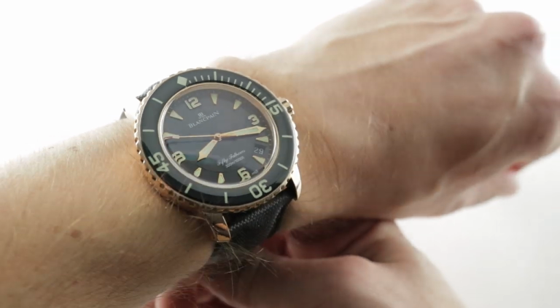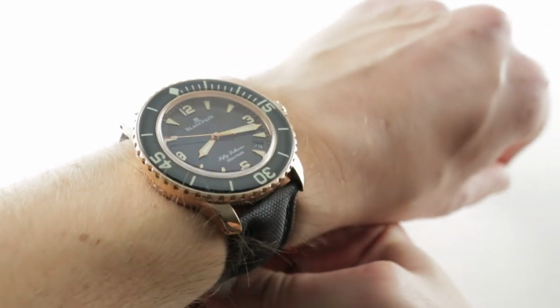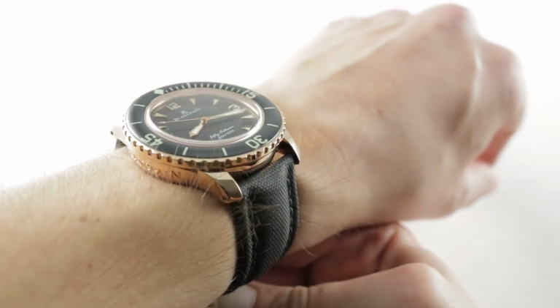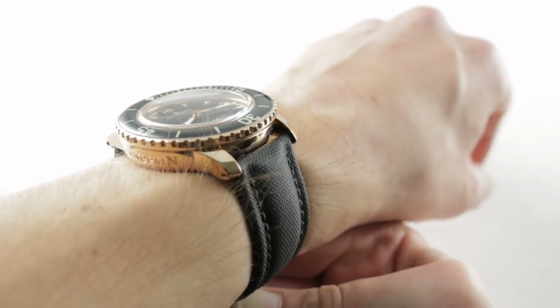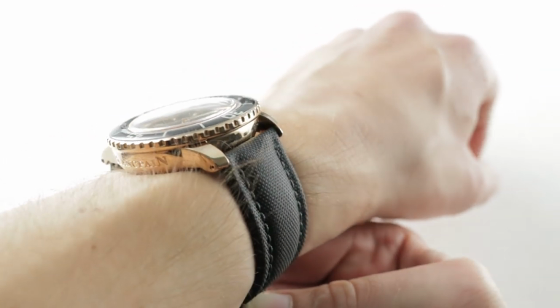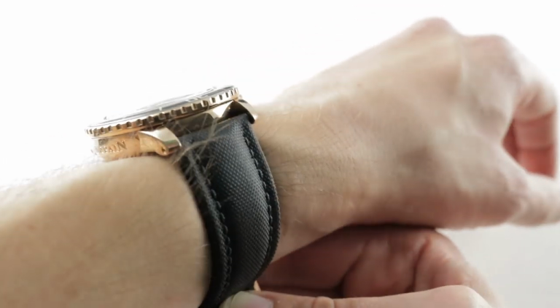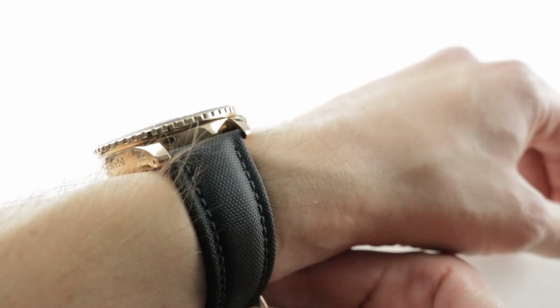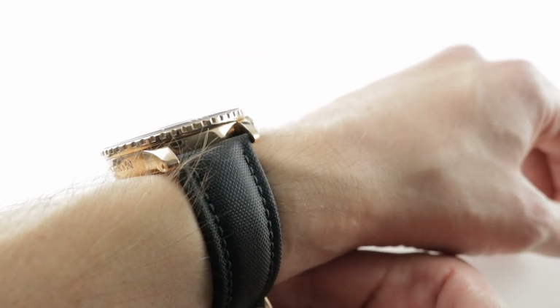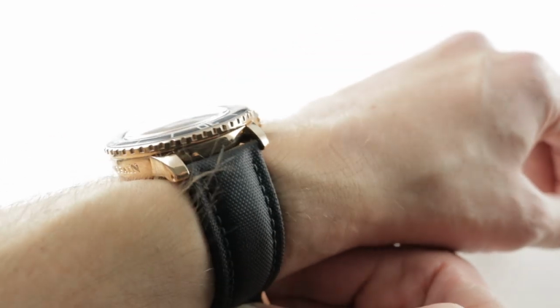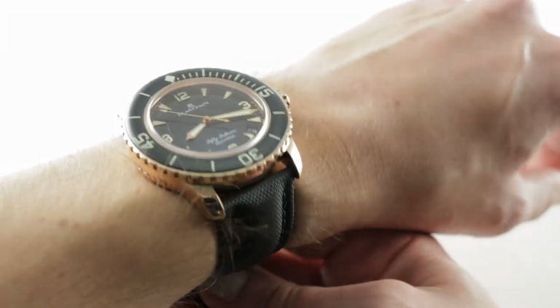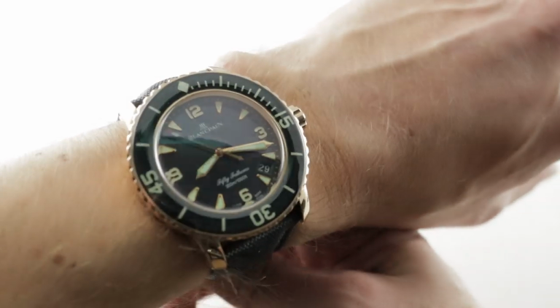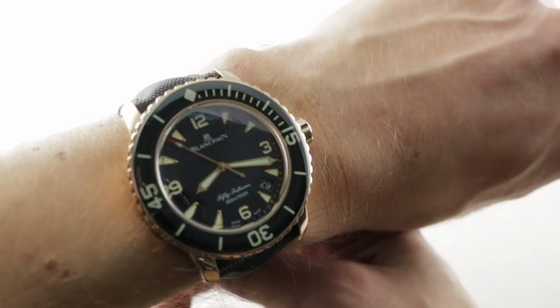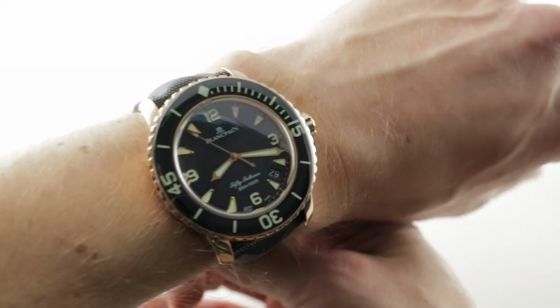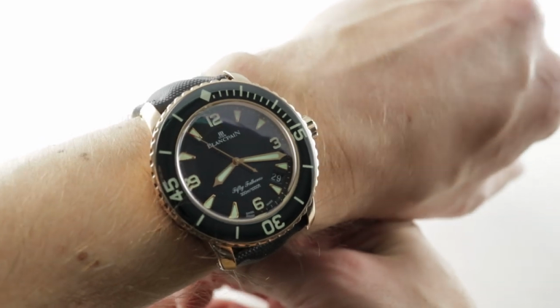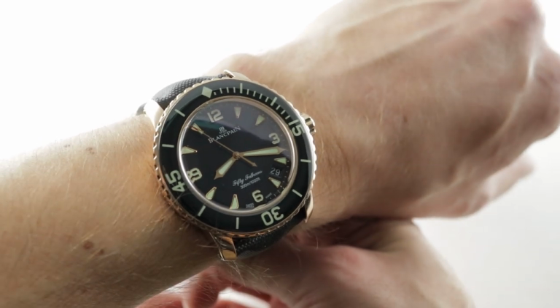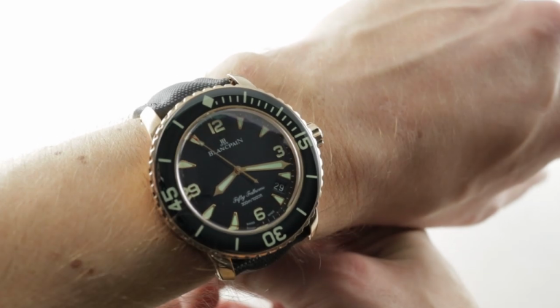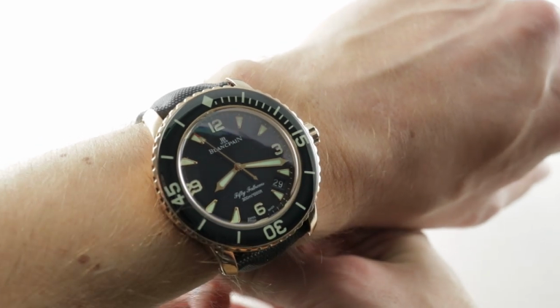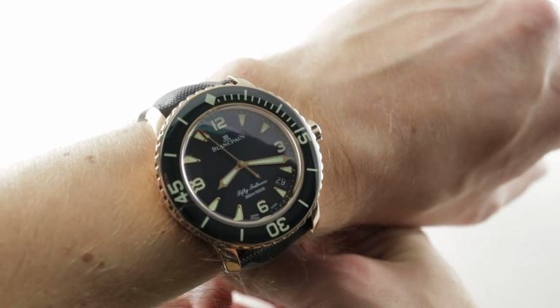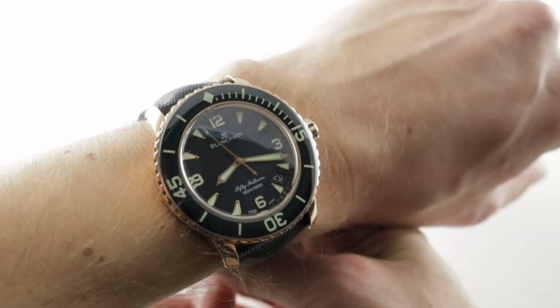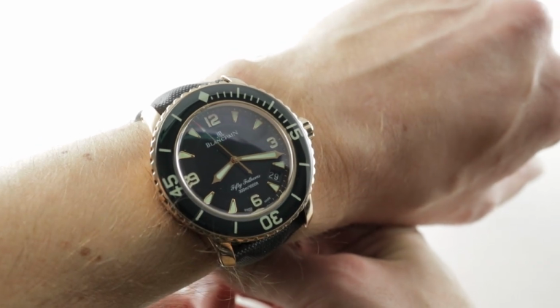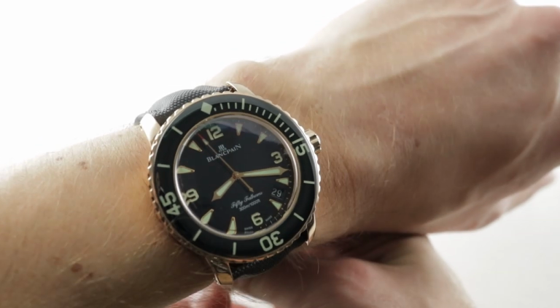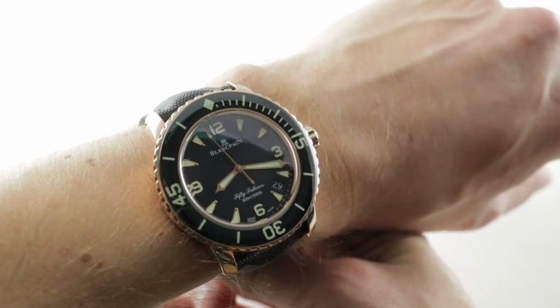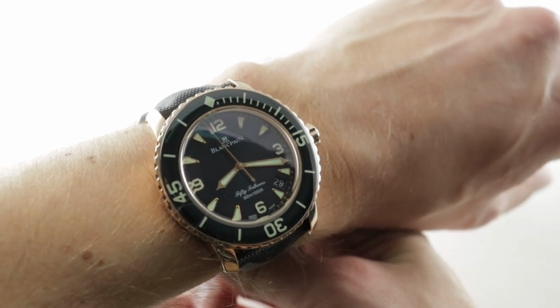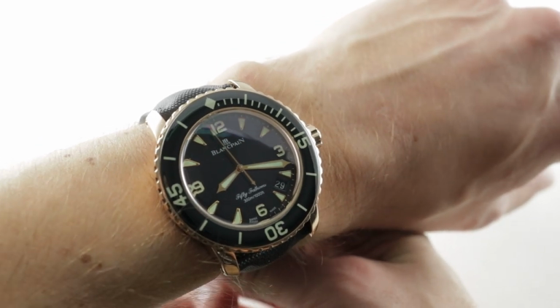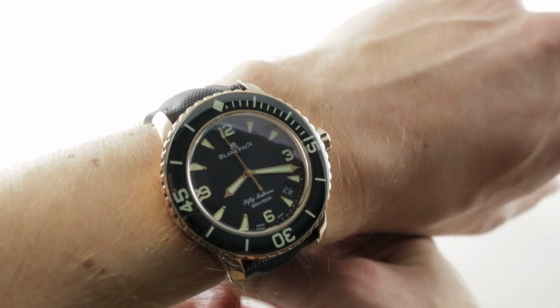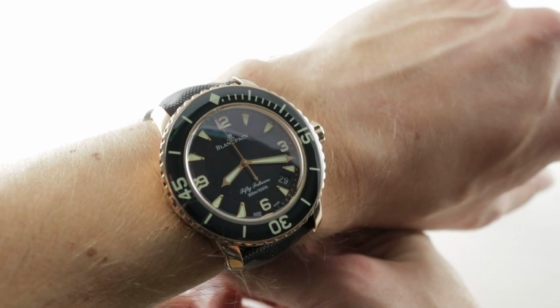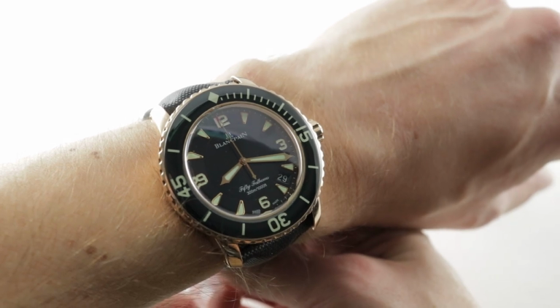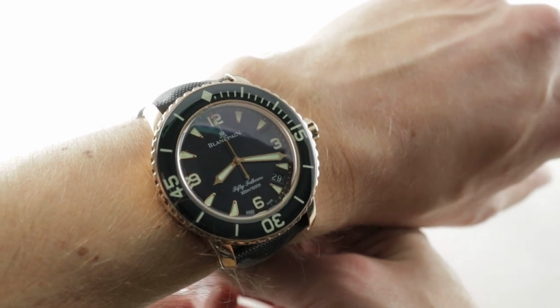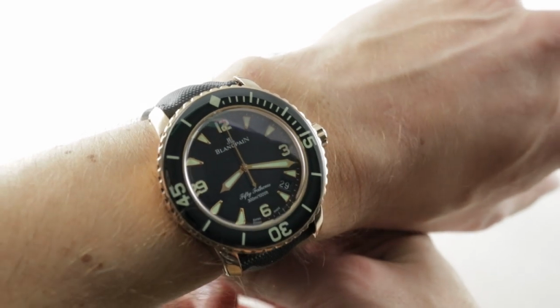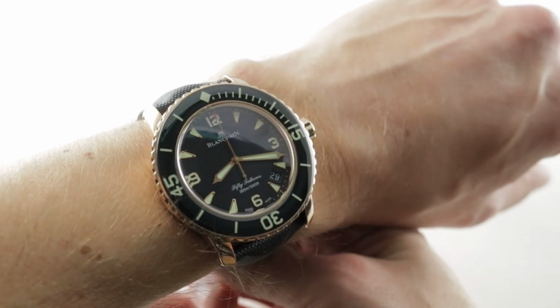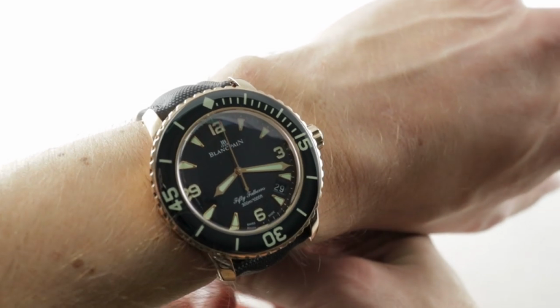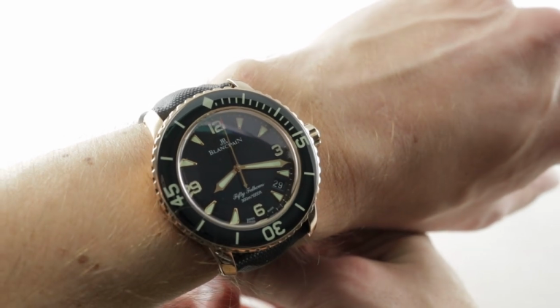High-grade materials, finish, enduring design, and real historical roots in the origin of the dive watch make this one of the great model families in the business — iconic not just for Blancpain but for watch collectors generally.